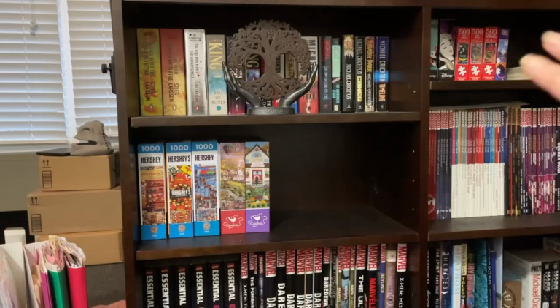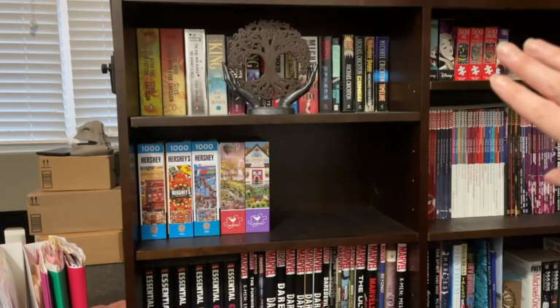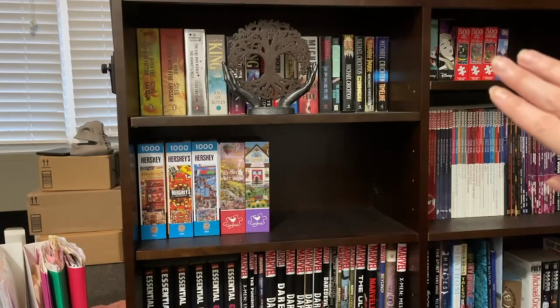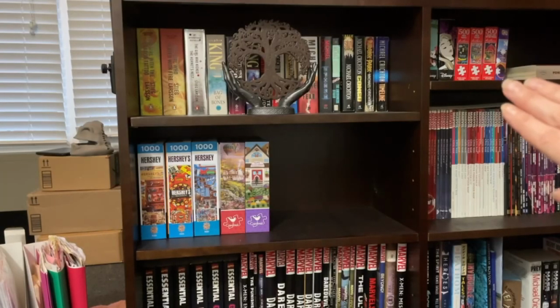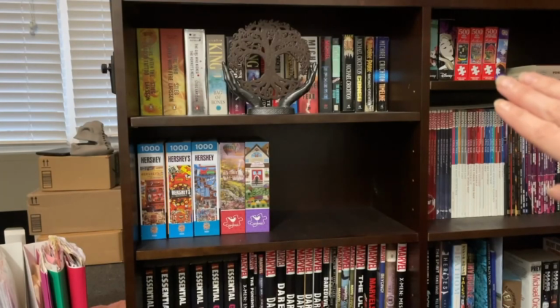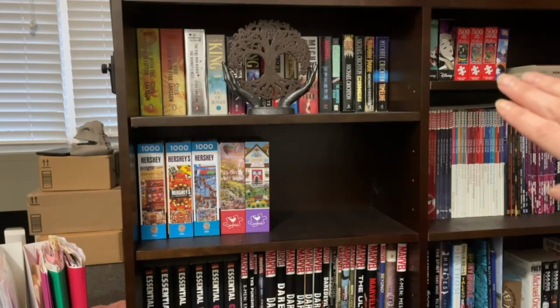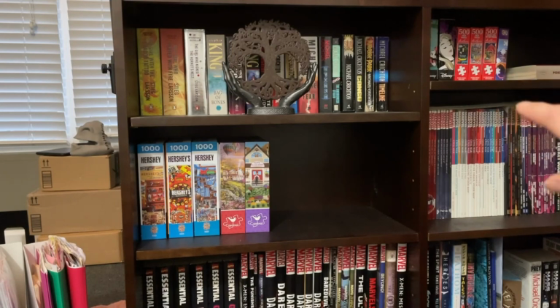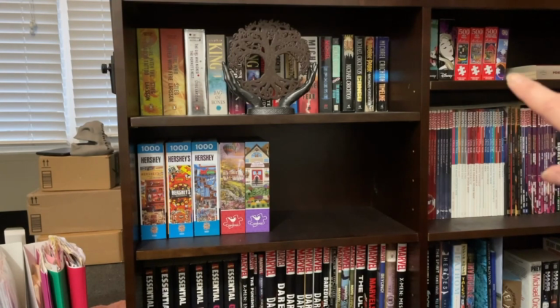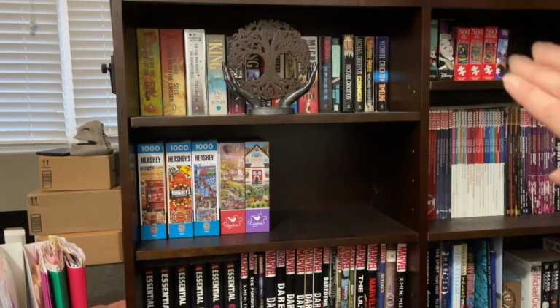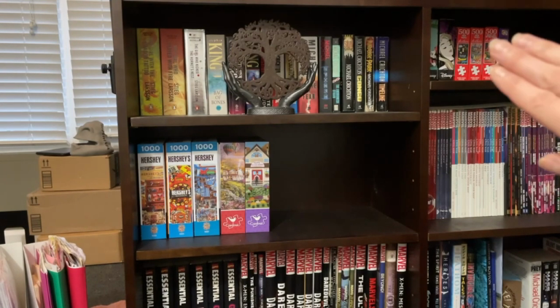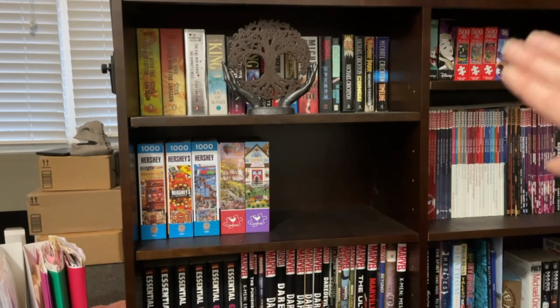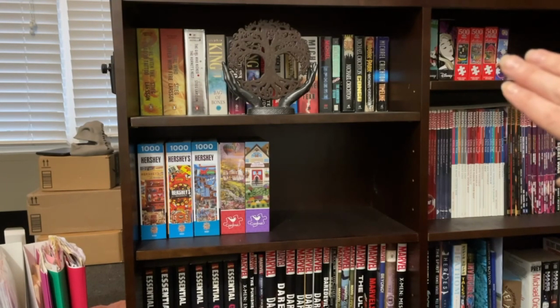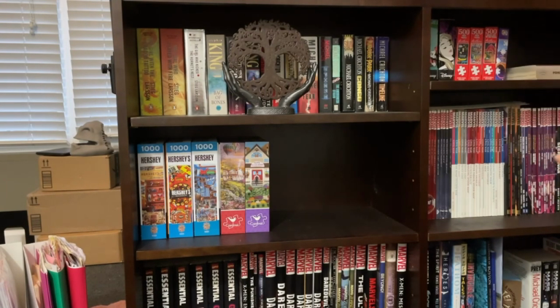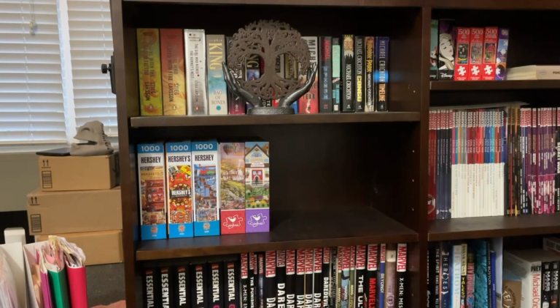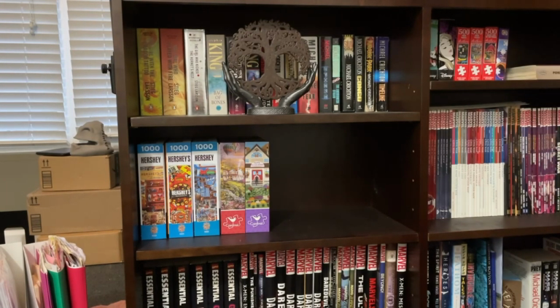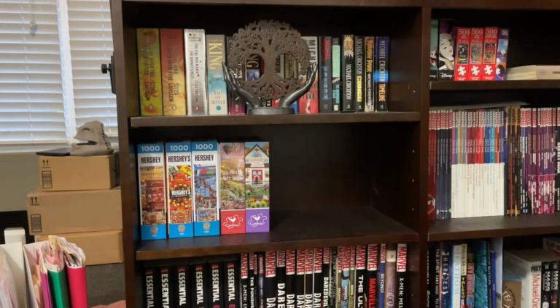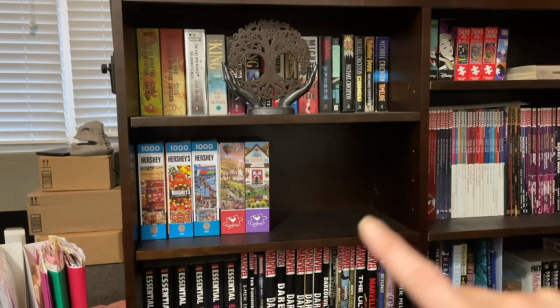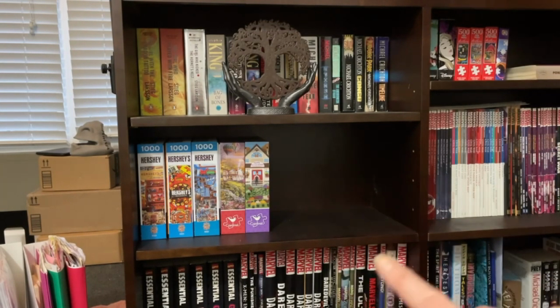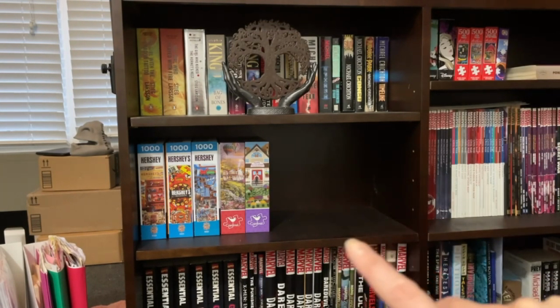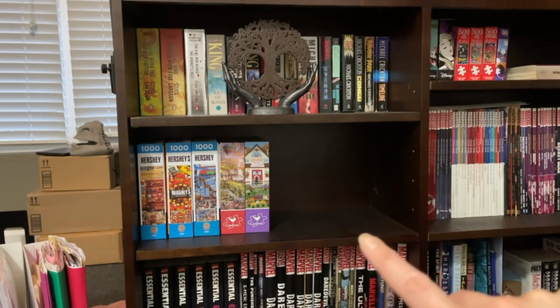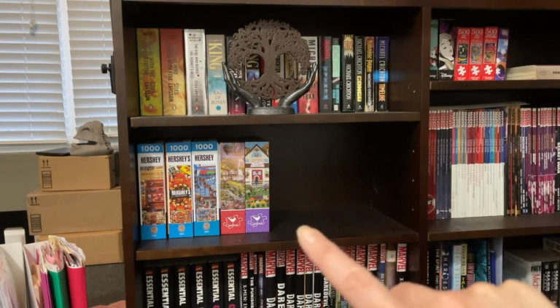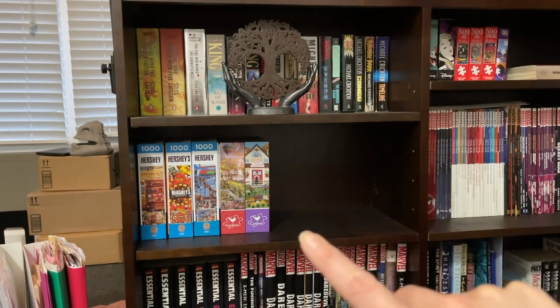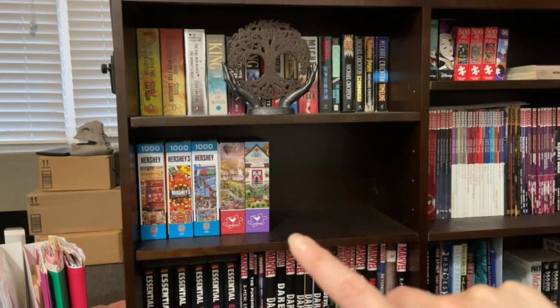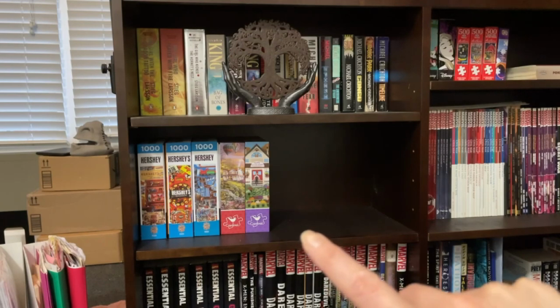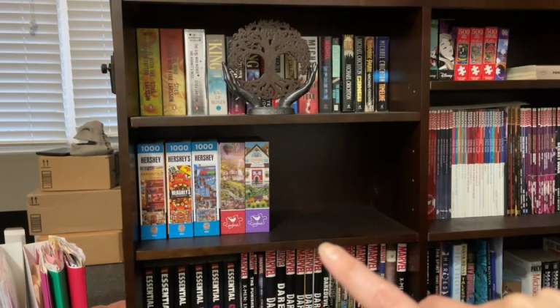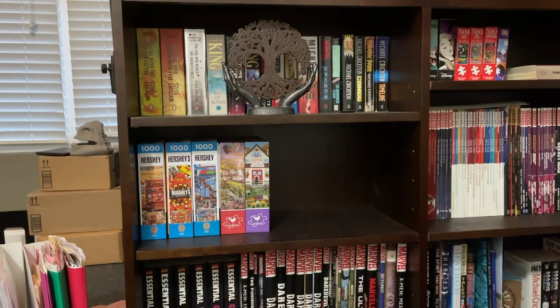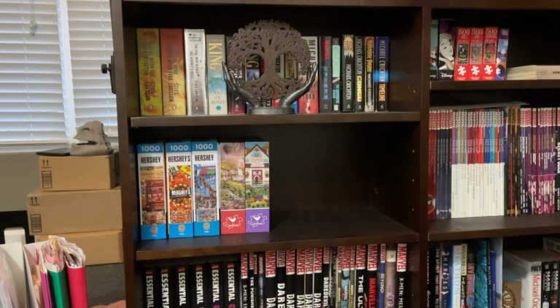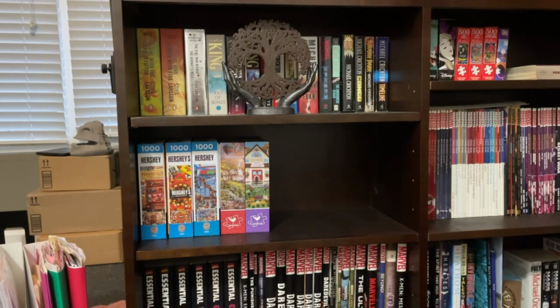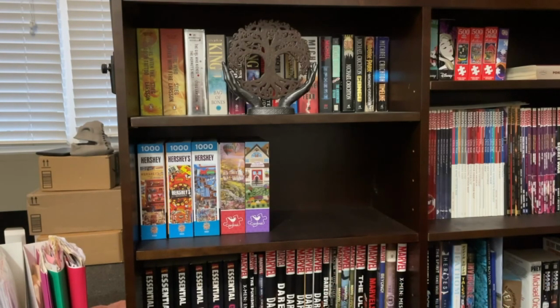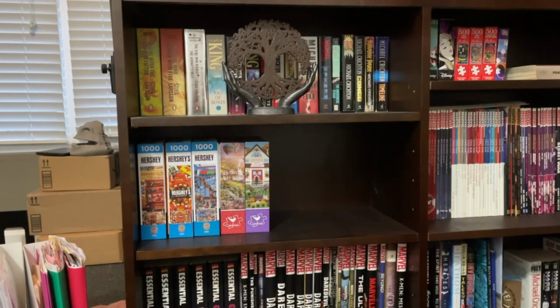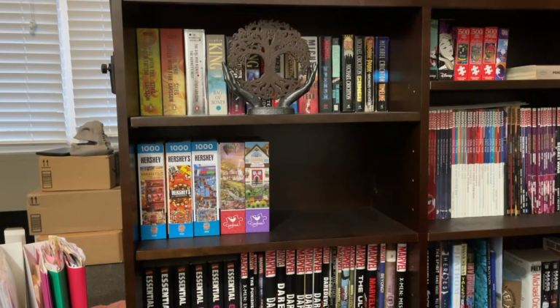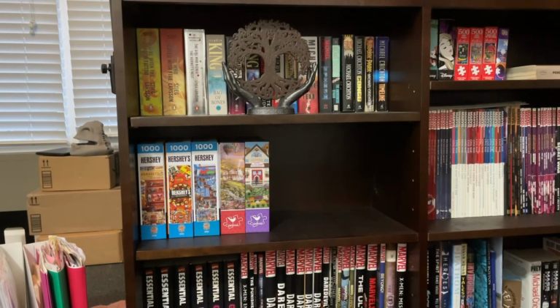We're going to leave those small puzzle boxes in the shelf up here, and let's work on this shelf here and see how much we can fit of our non-Disney puzzles in.